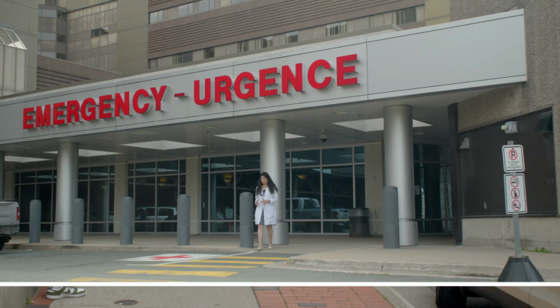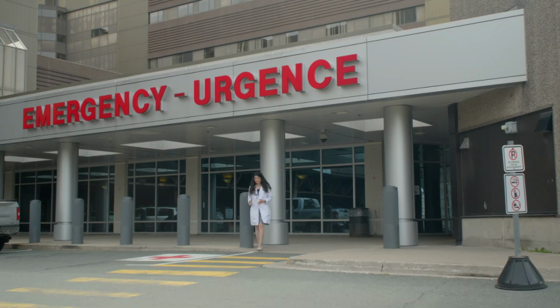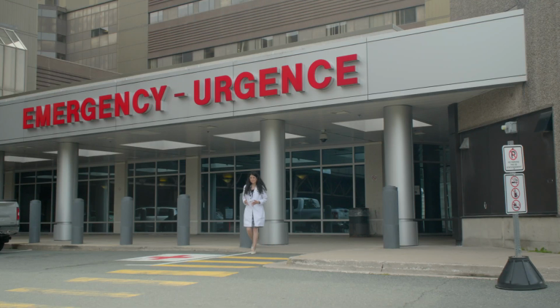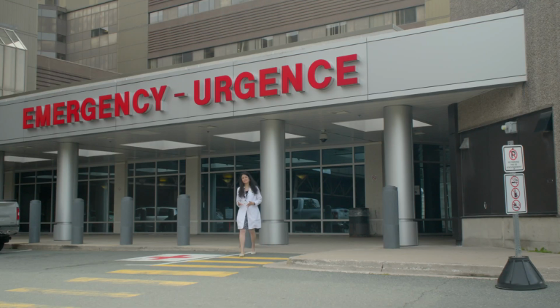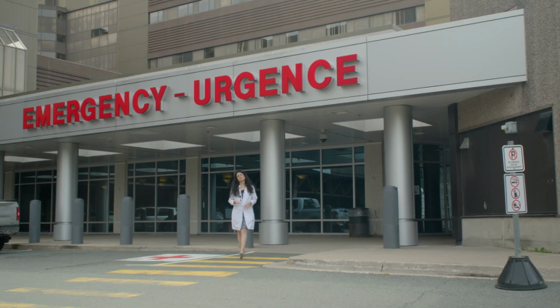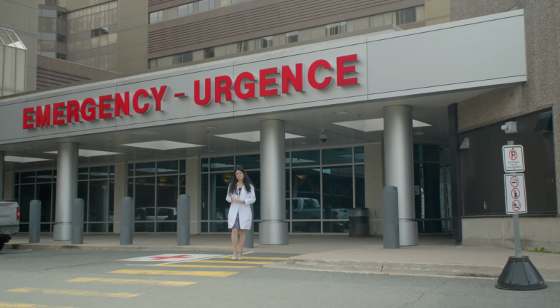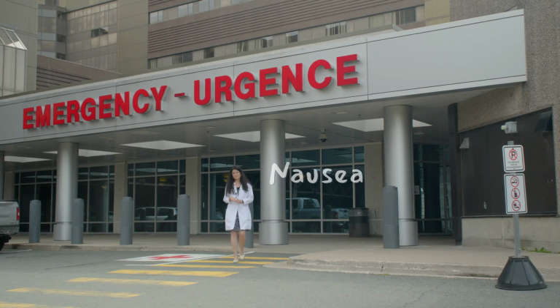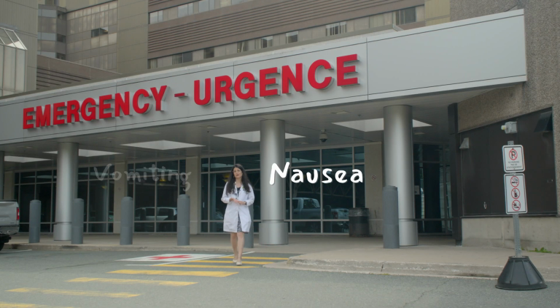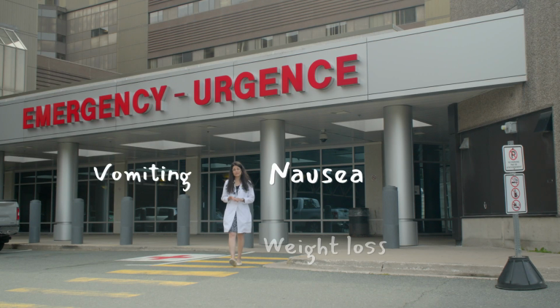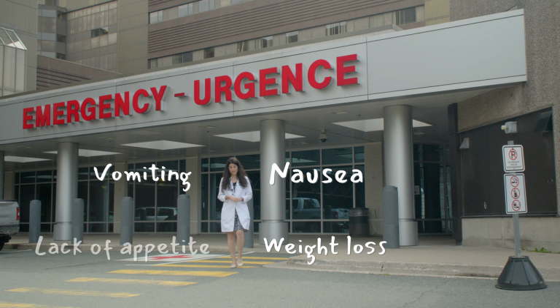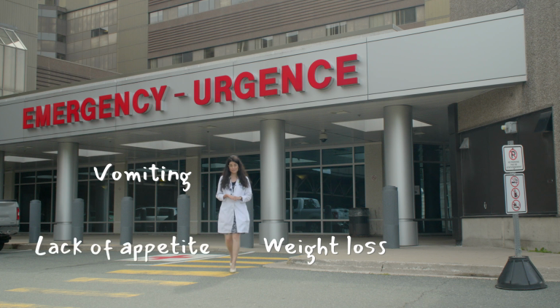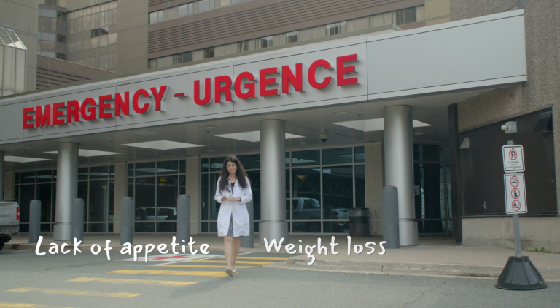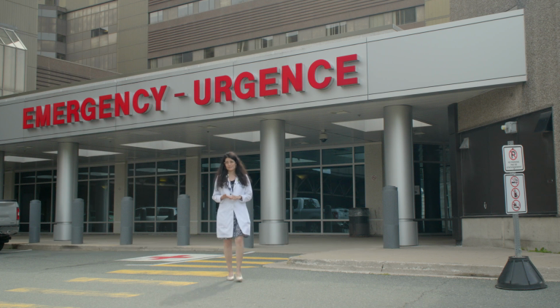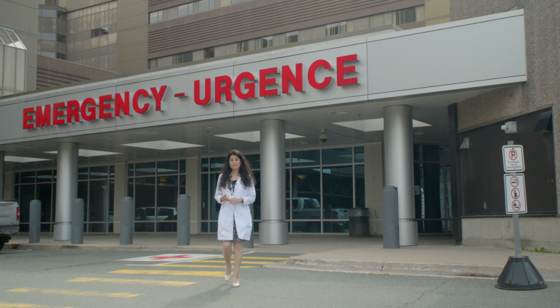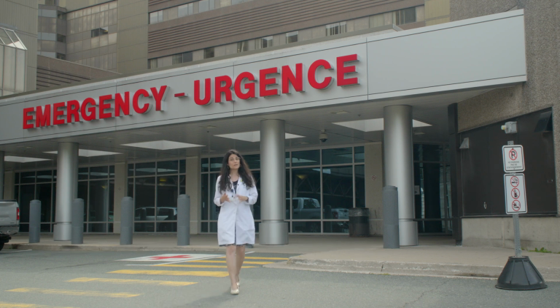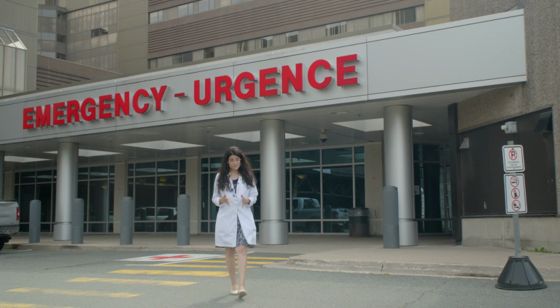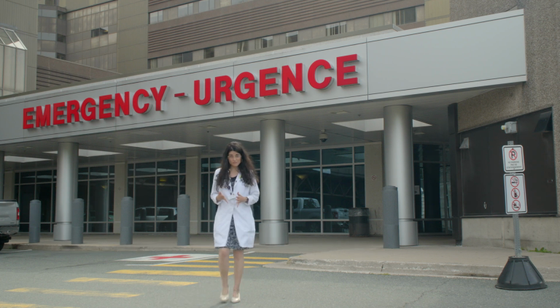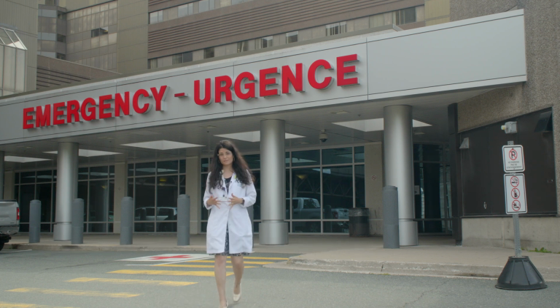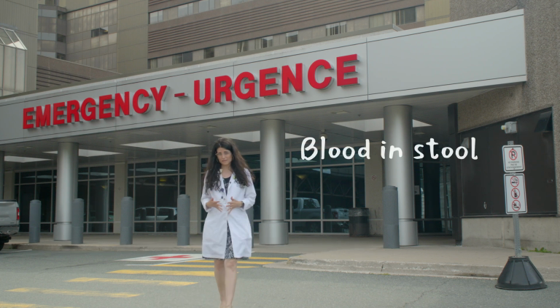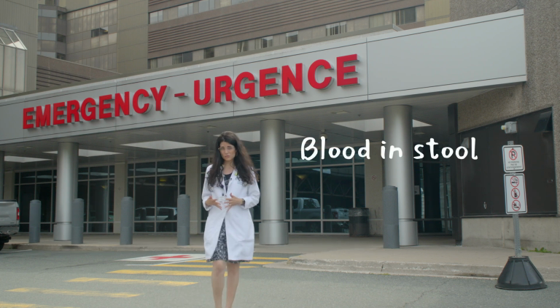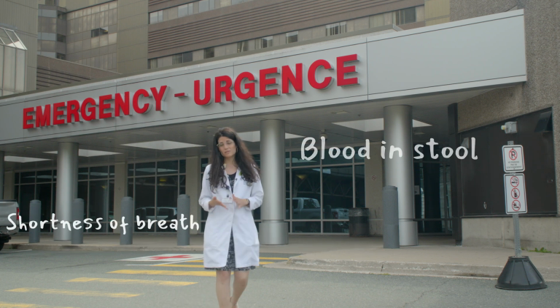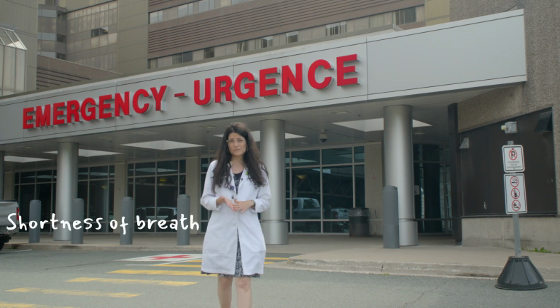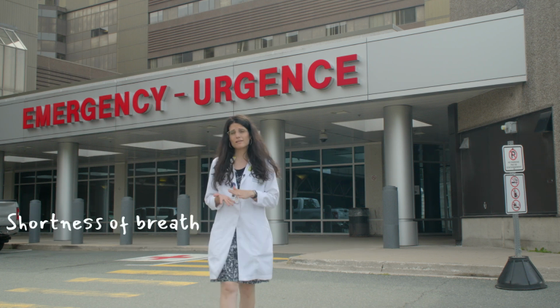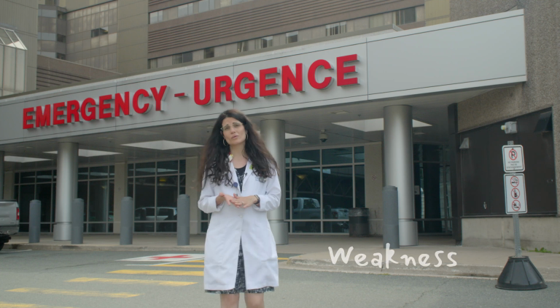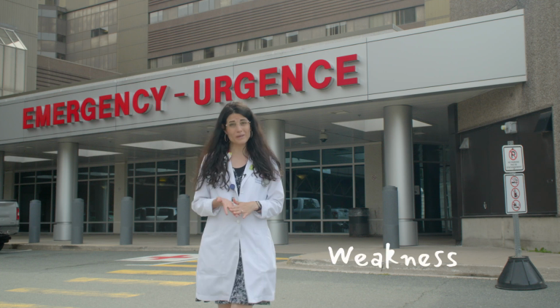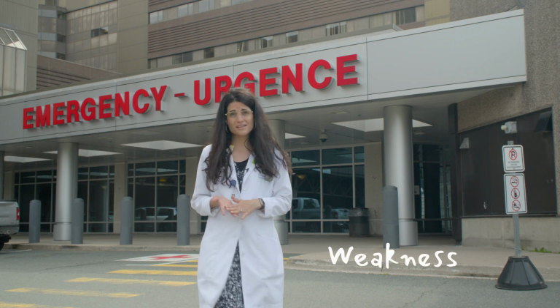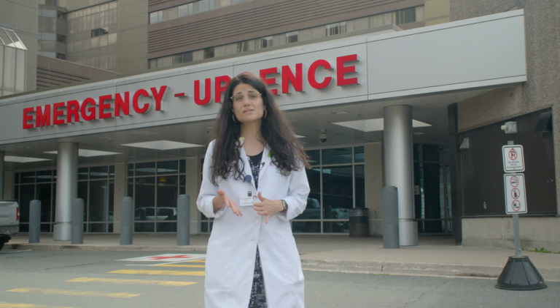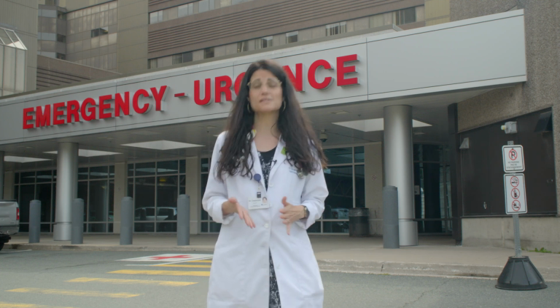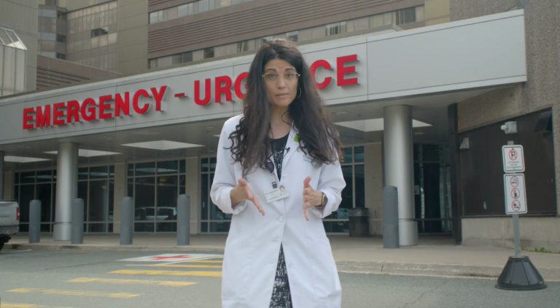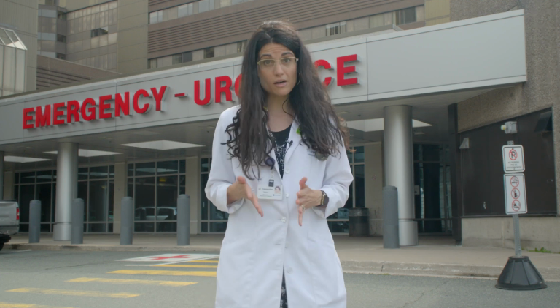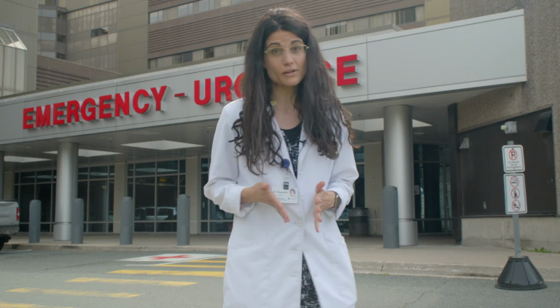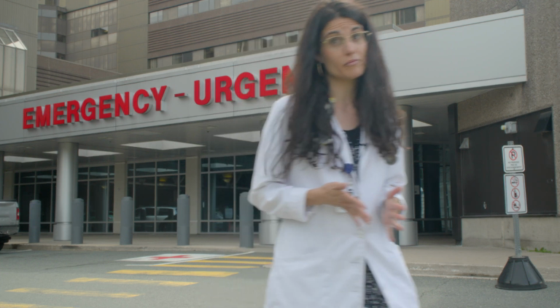Peptic ulcer disease can cause symptoms like nausea, vomiting, weight loss, or lack of appetite. It can also cause severe symptoms like blood in the stool, shortness of breath, or weakness. In those cases, it's very important to contact your health care provider.